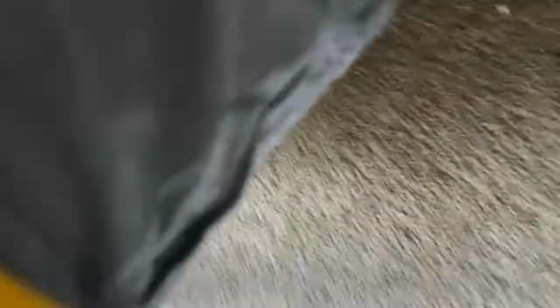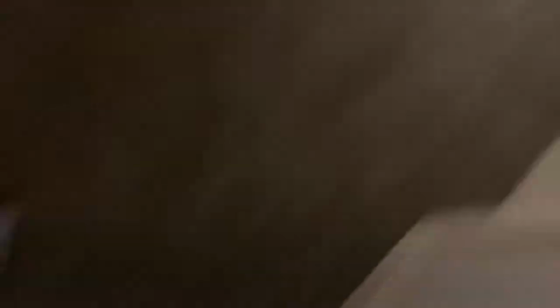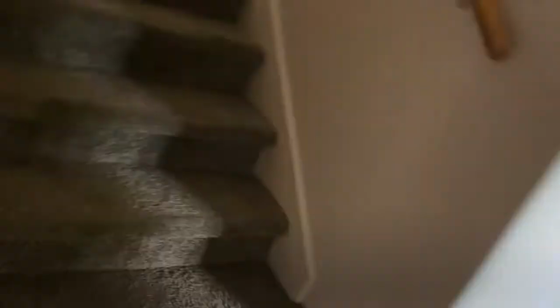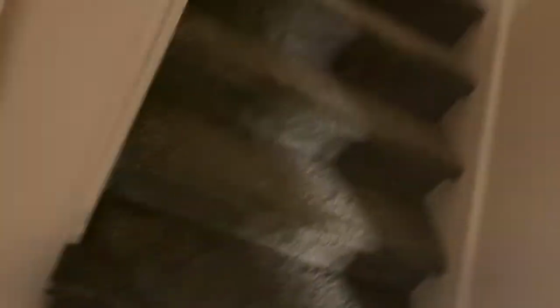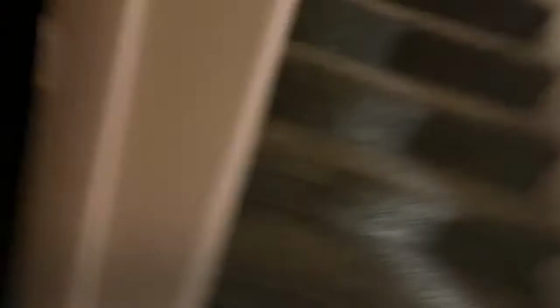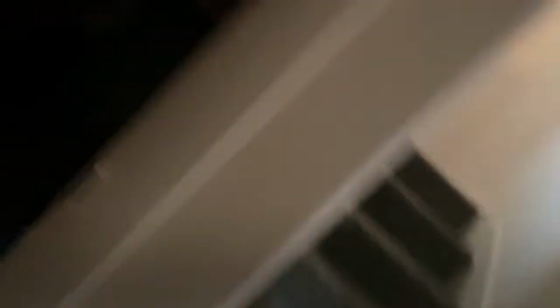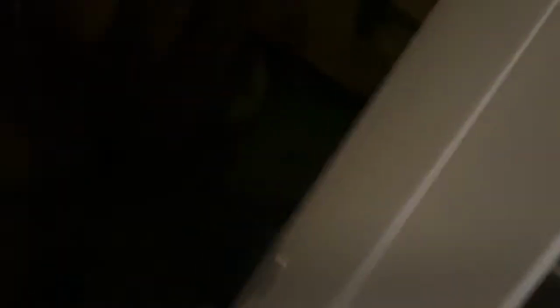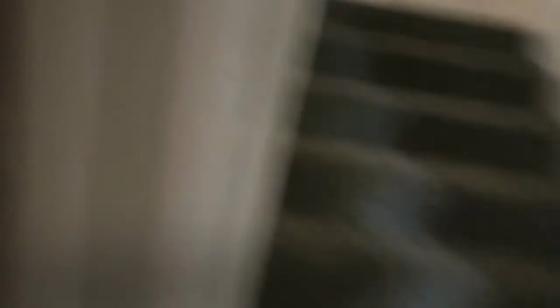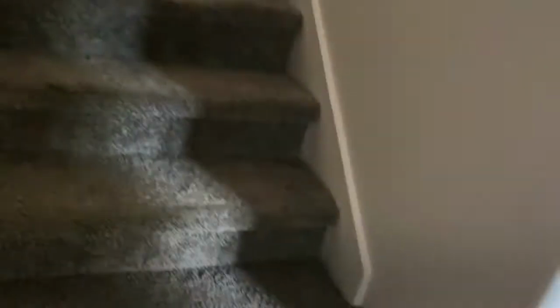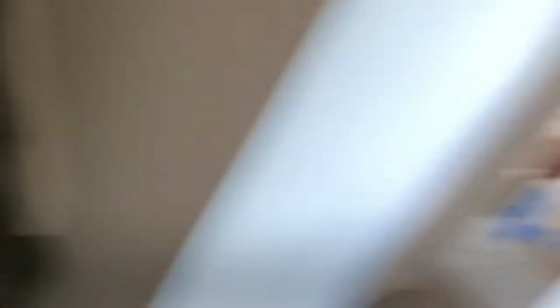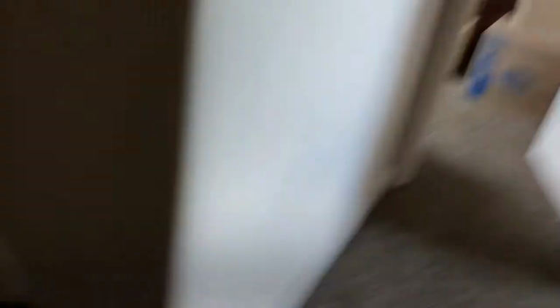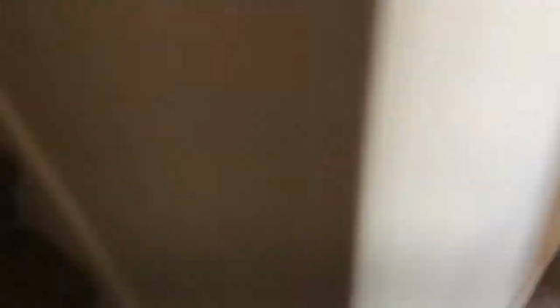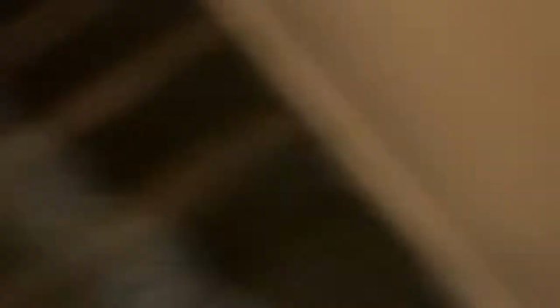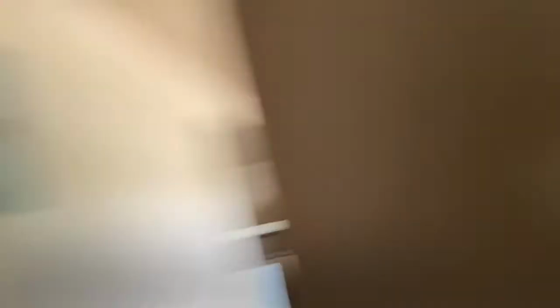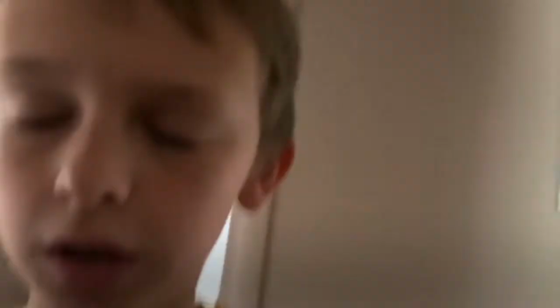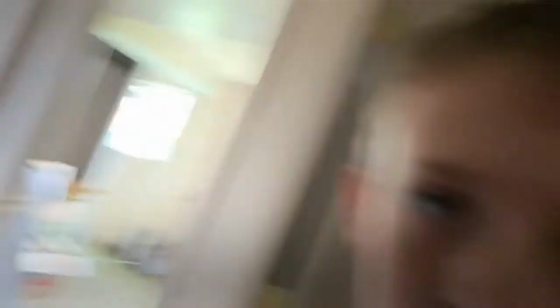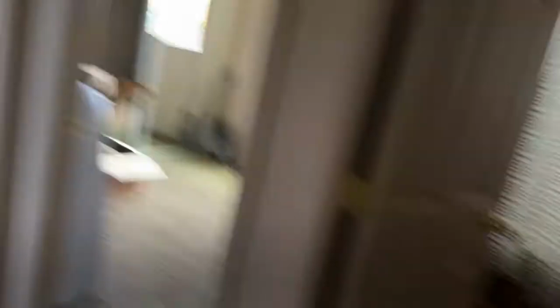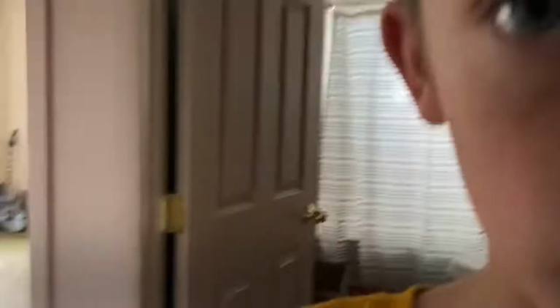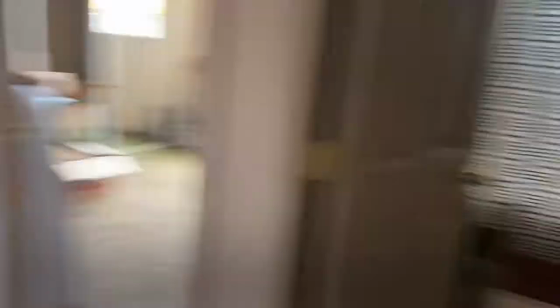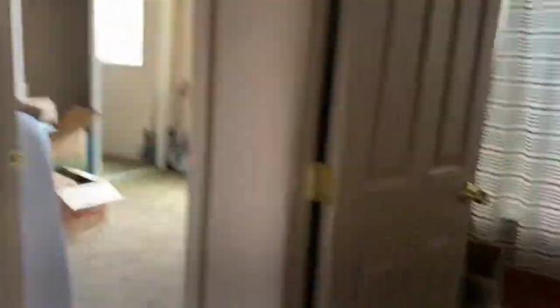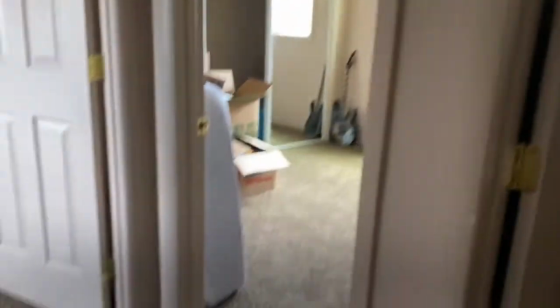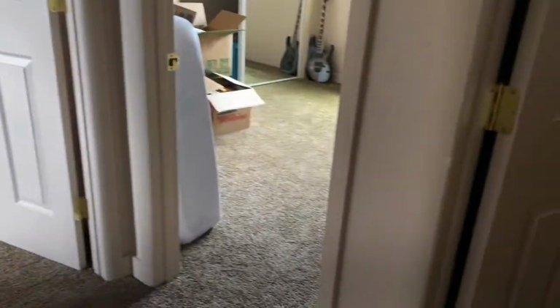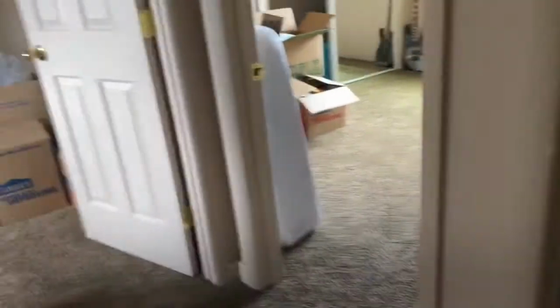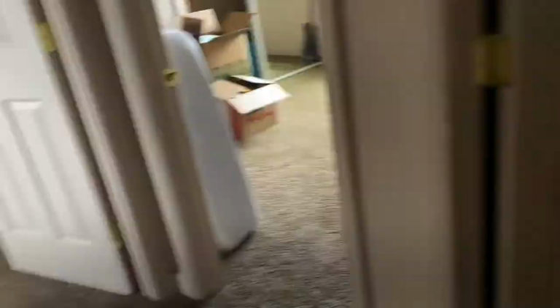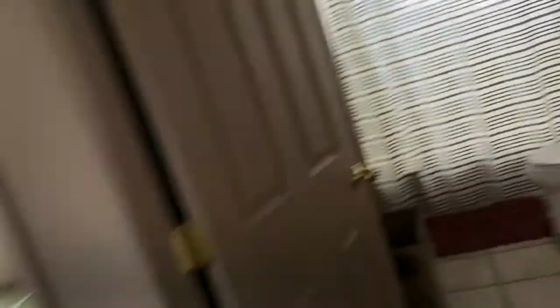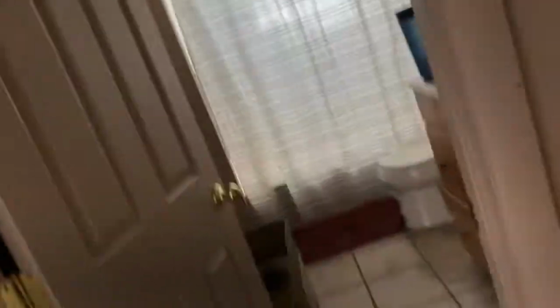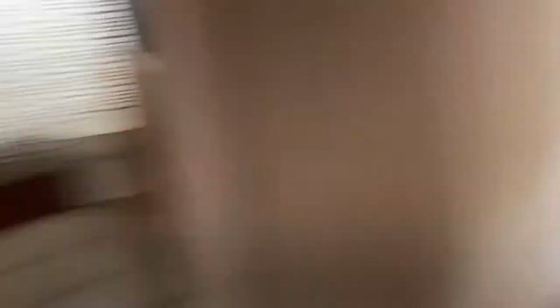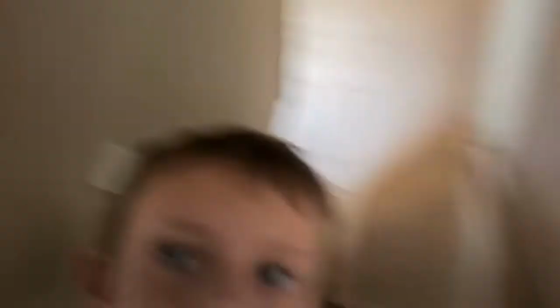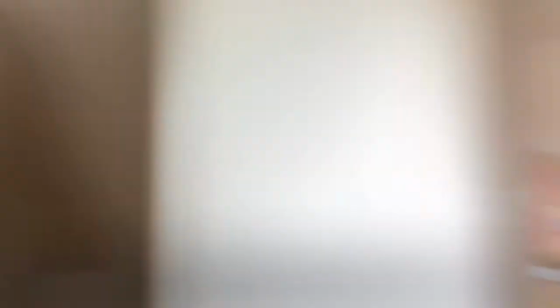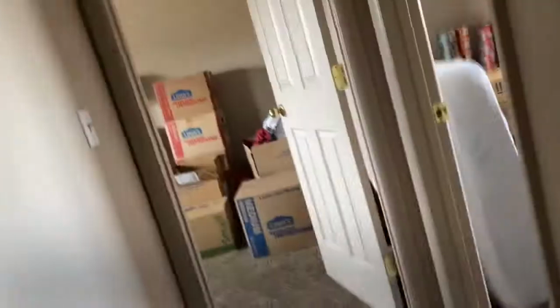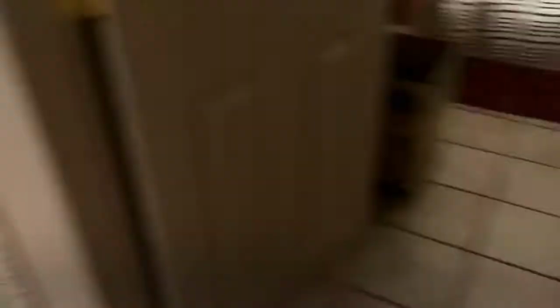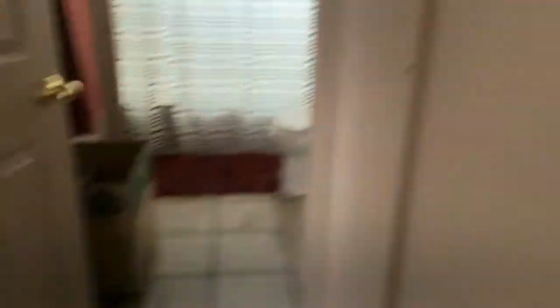One closet. And in the bathroom behind me, right there.